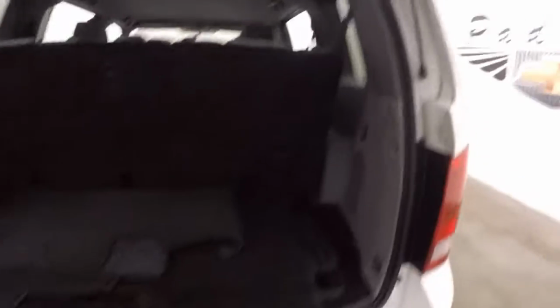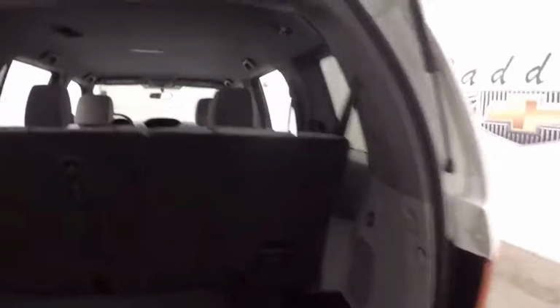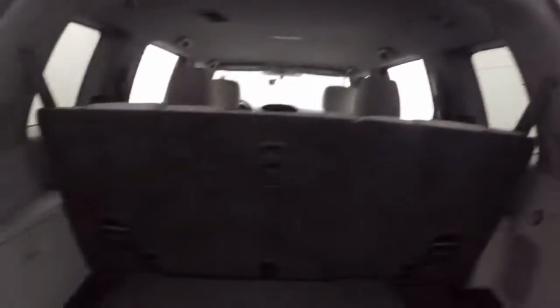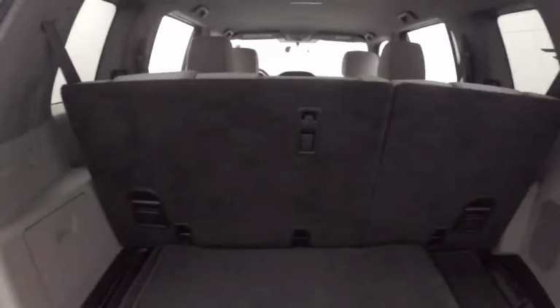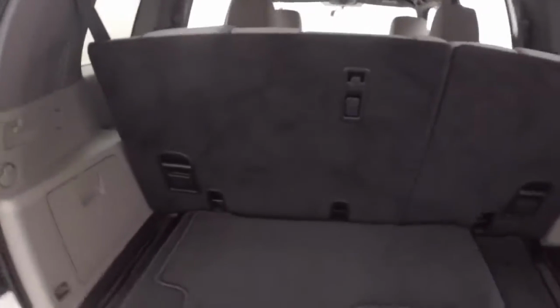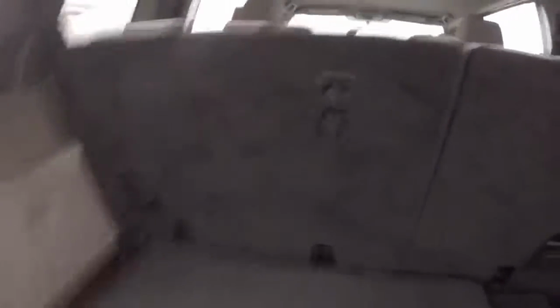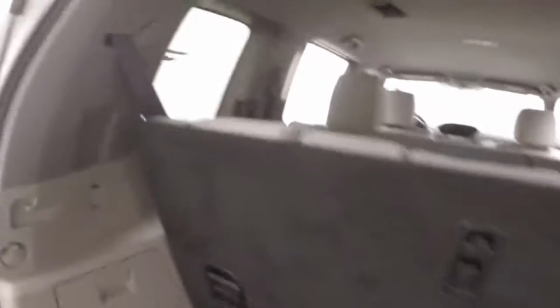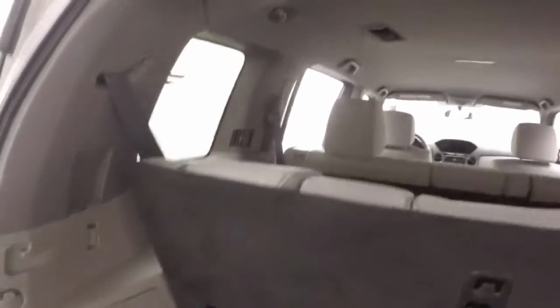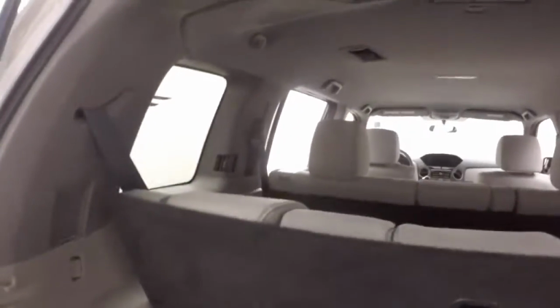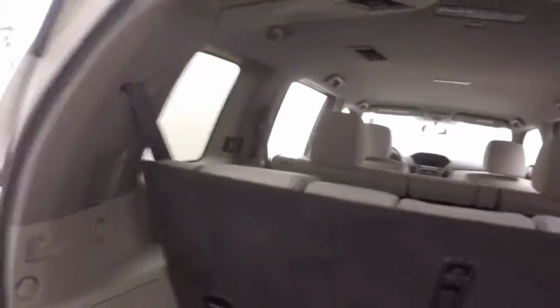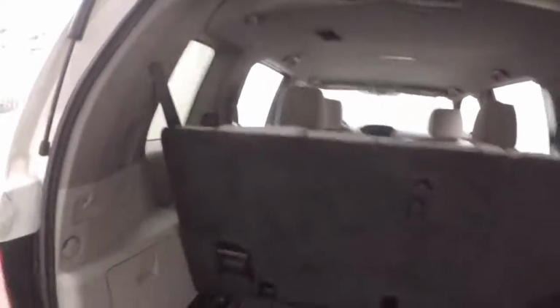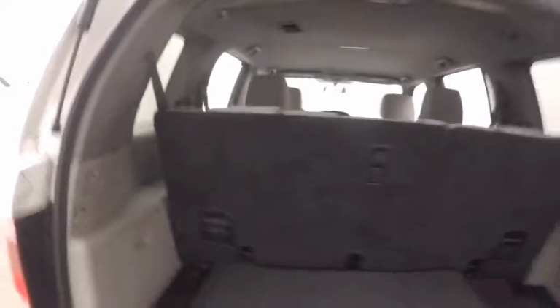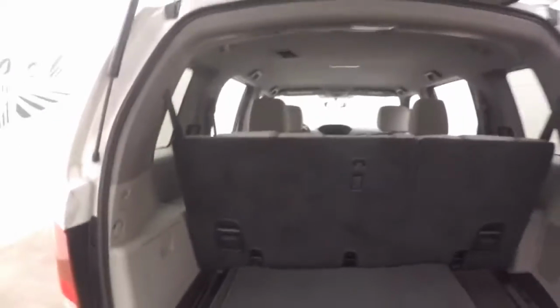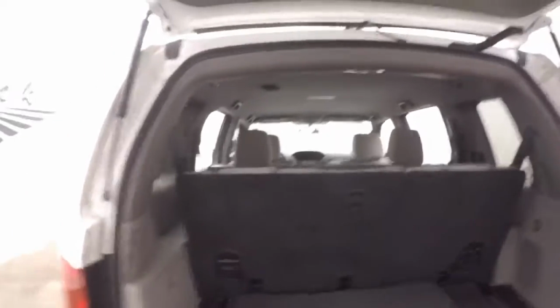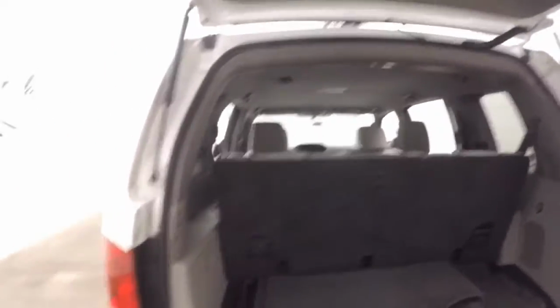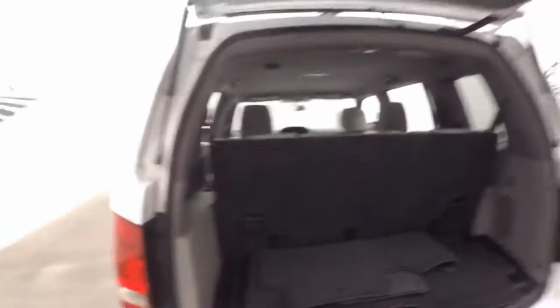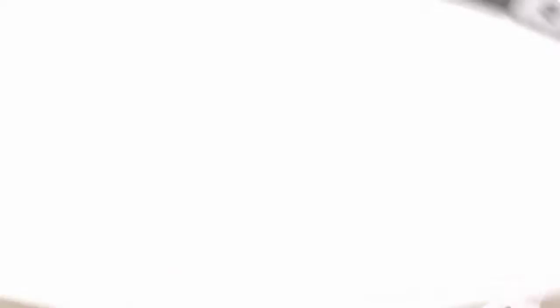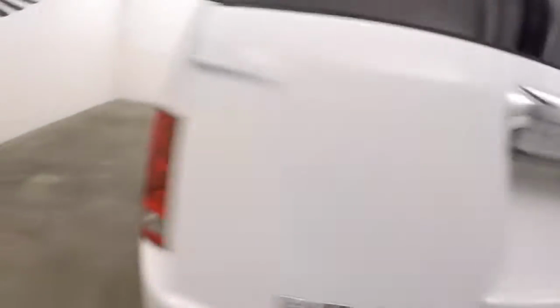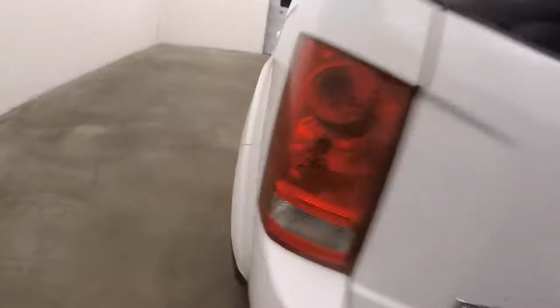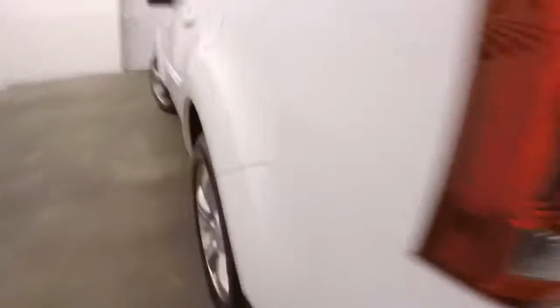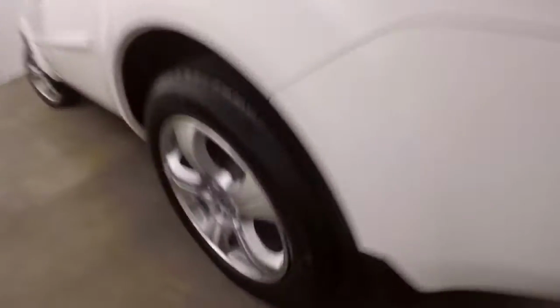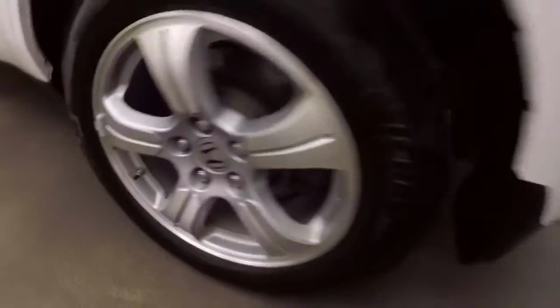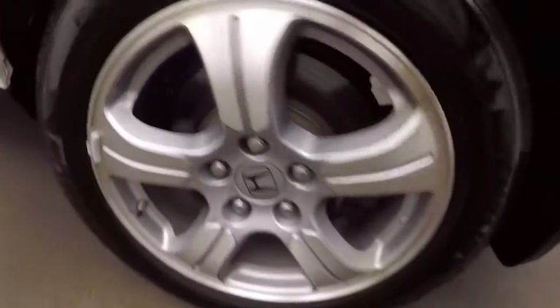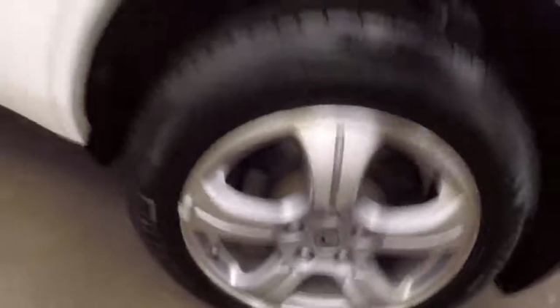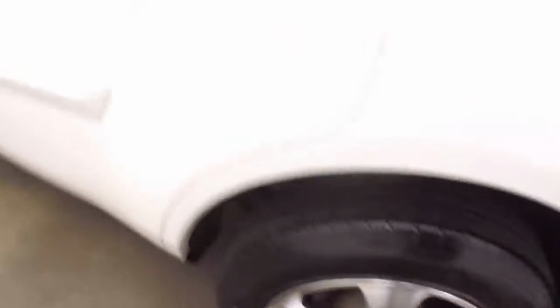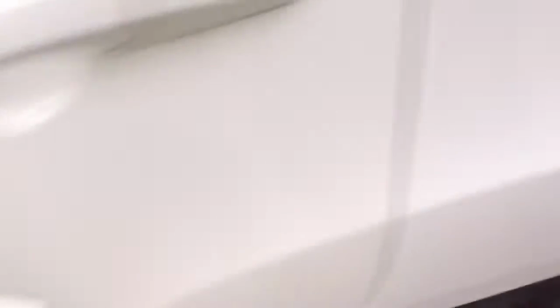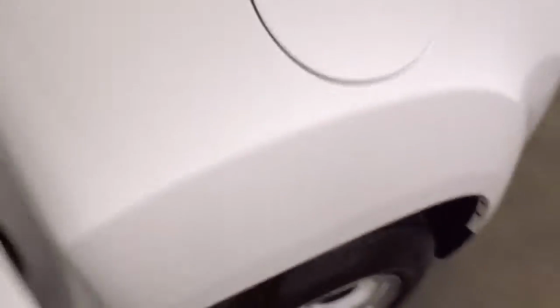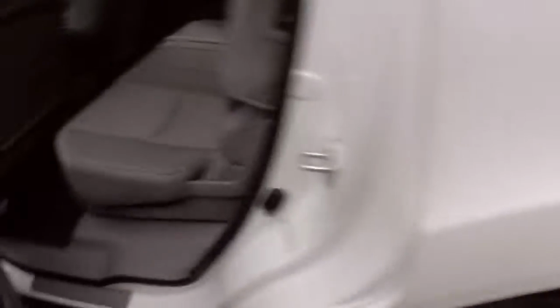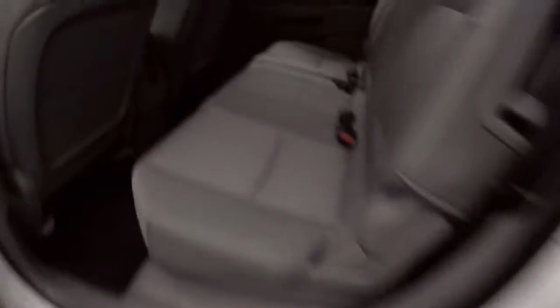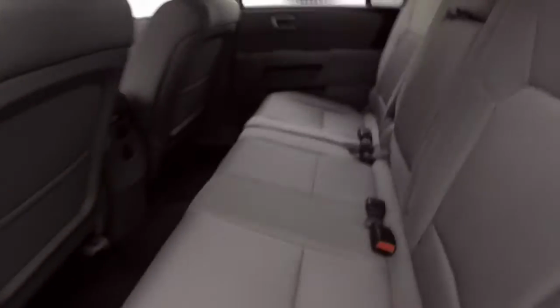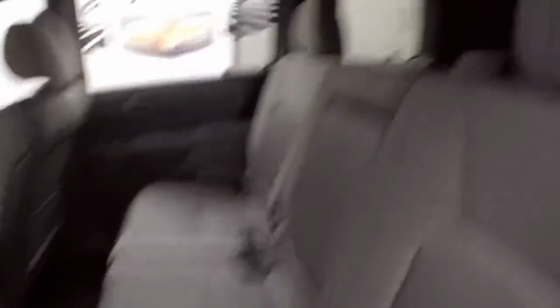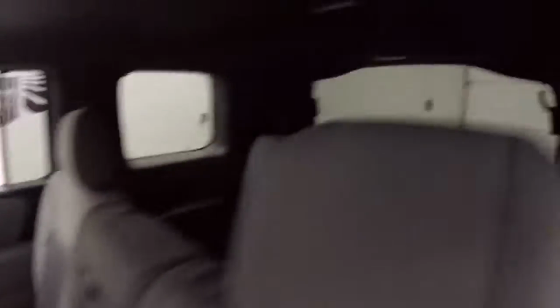Plenty of space. It does have third row seating which is up currently. With them down you more than double your cargo space. Interior's in great shape.